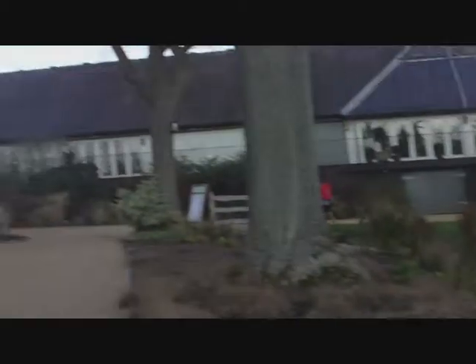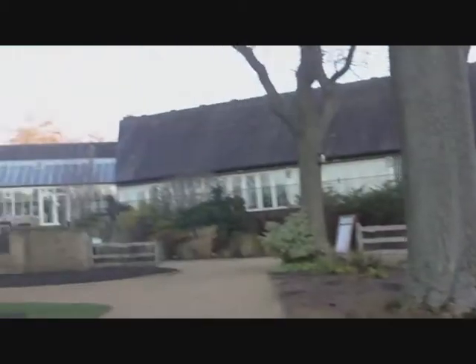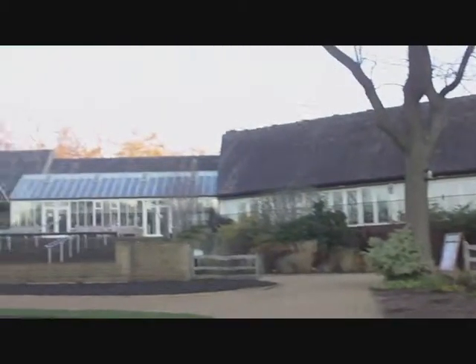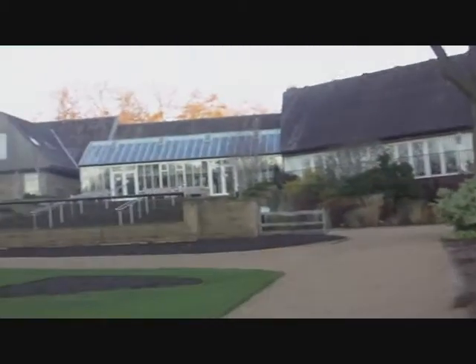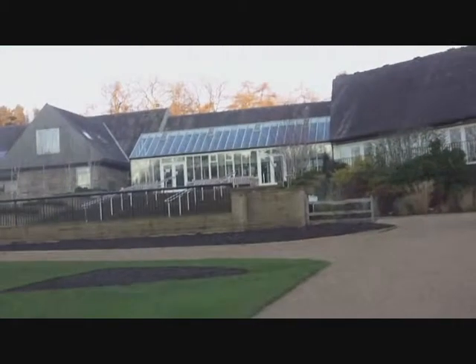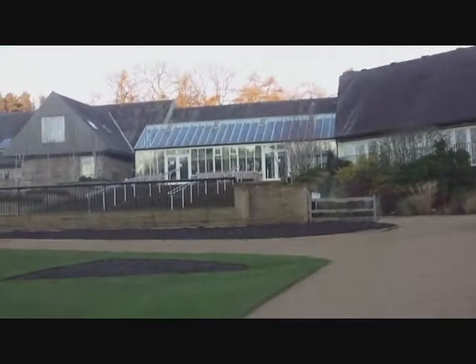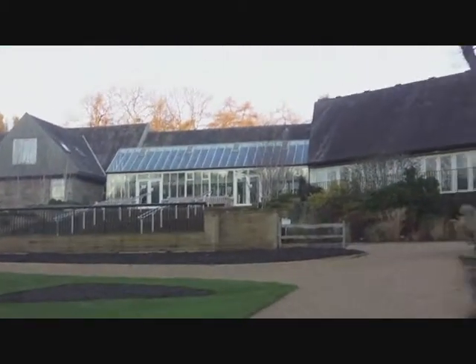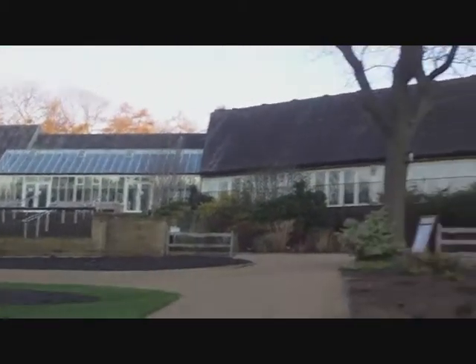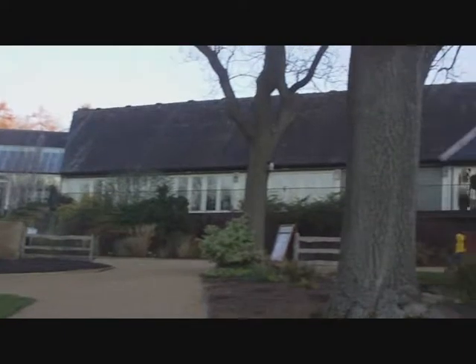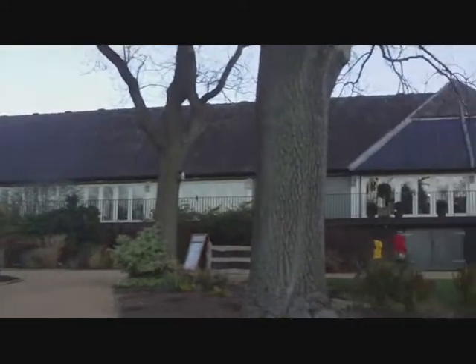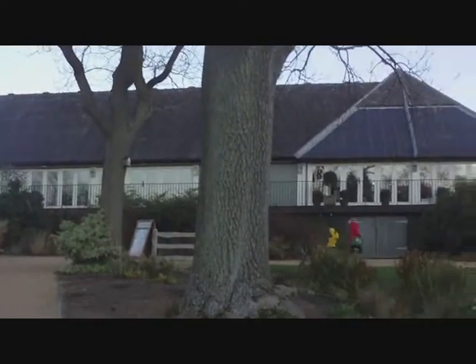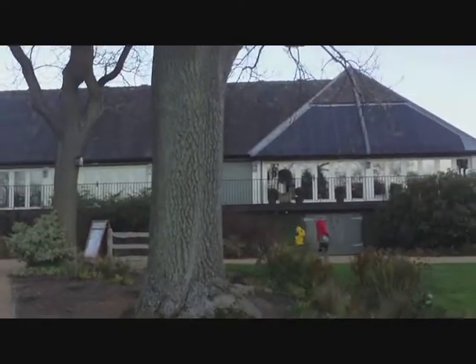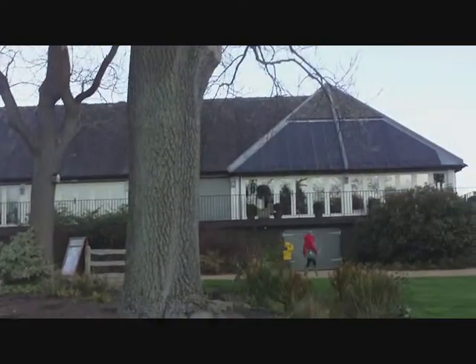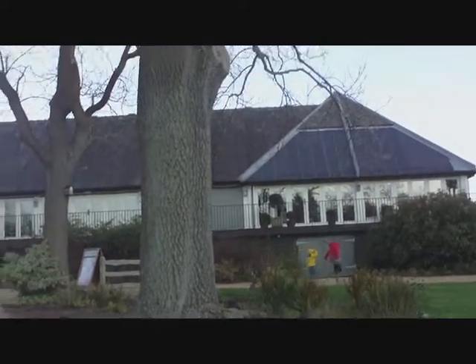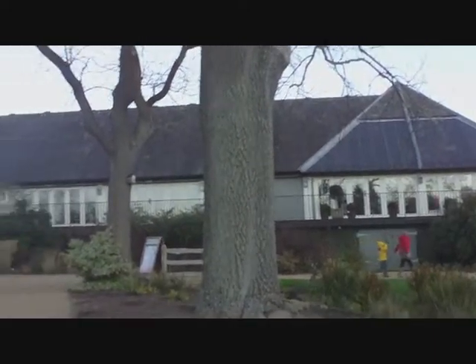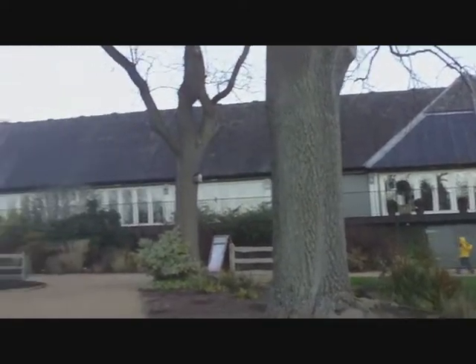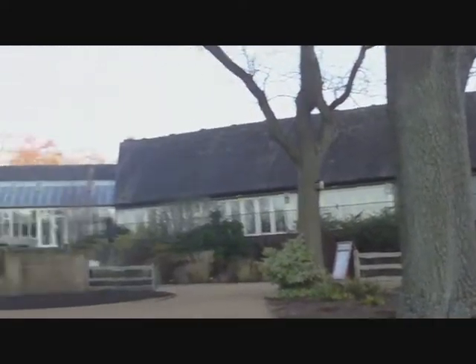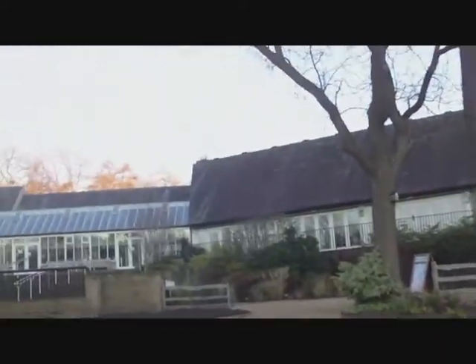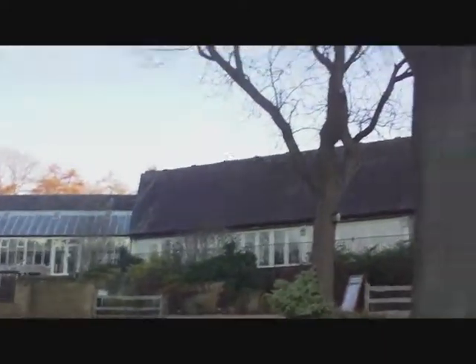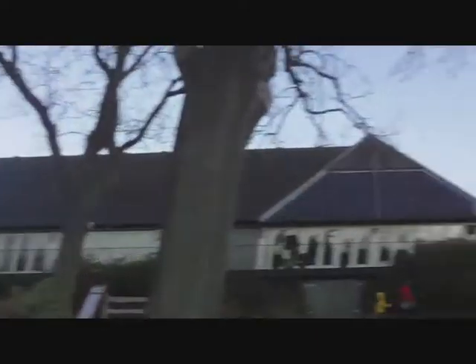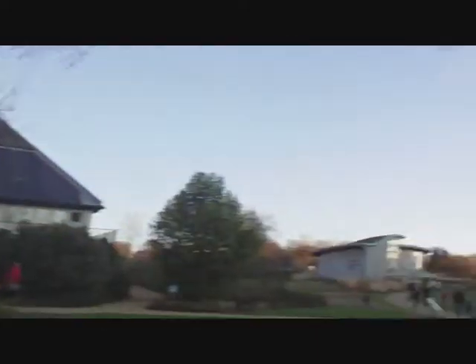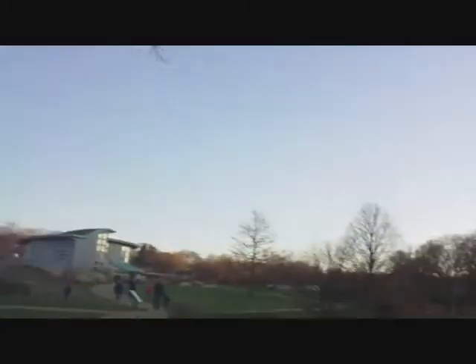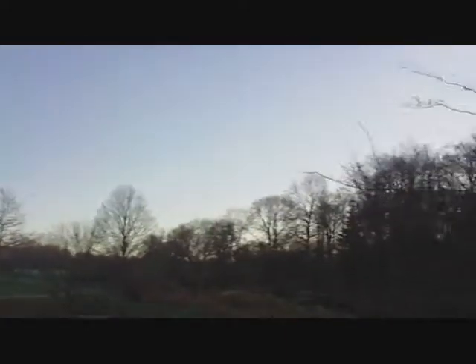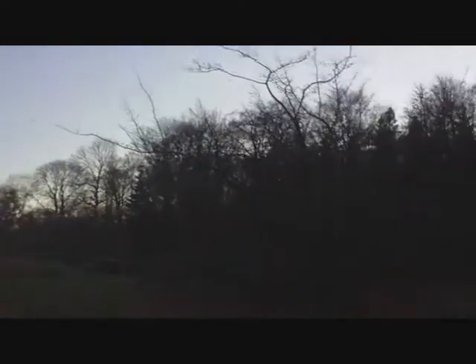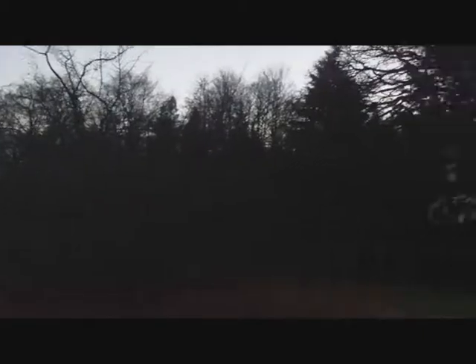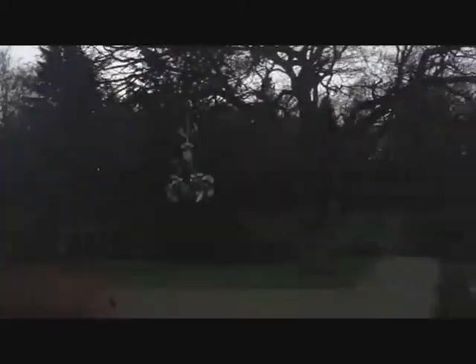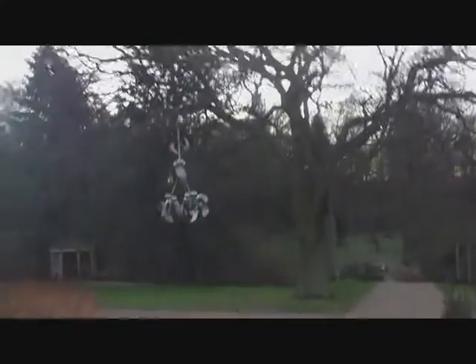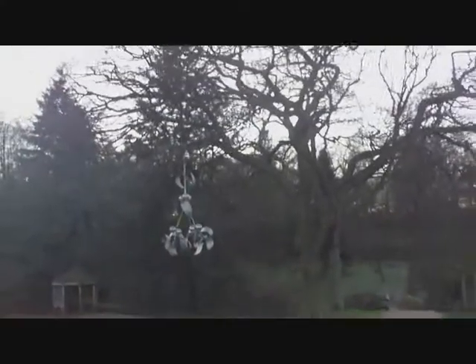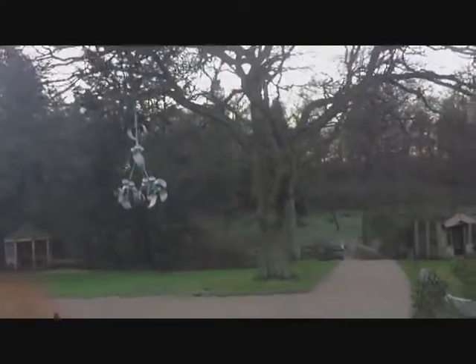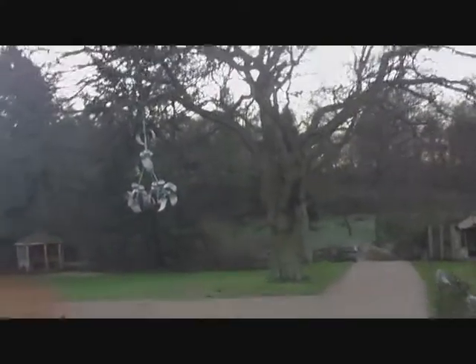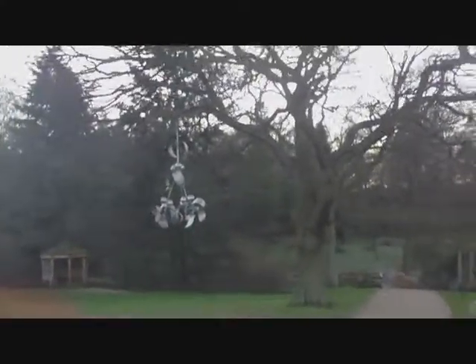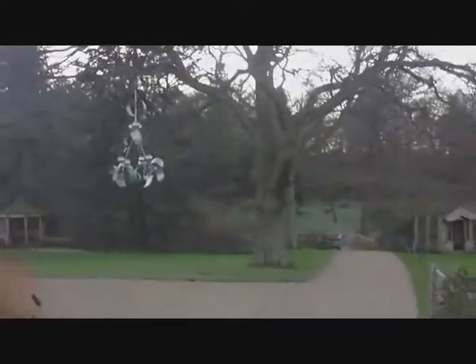This is the entrance building, and on this side you can see is Betty's Tea Rooms. Very nice, but far too expensive, of course.